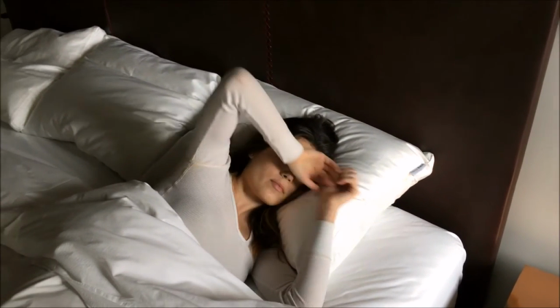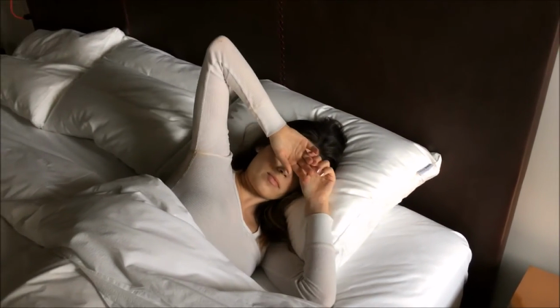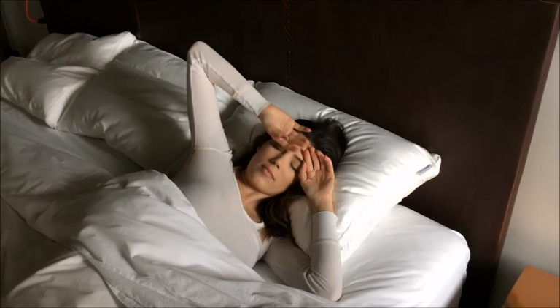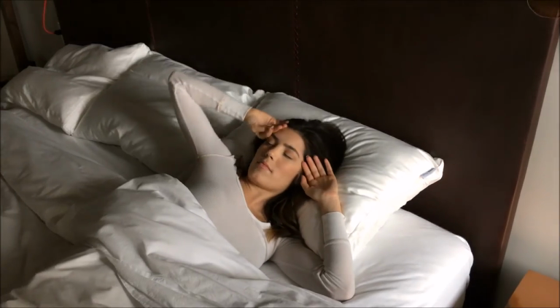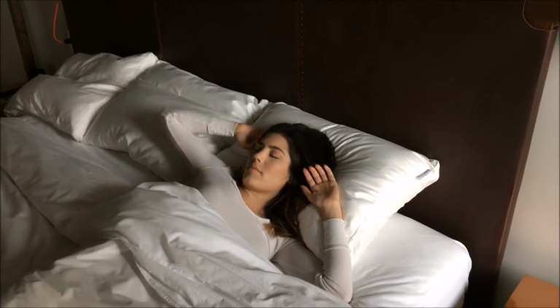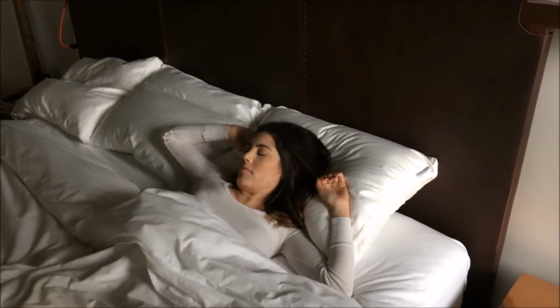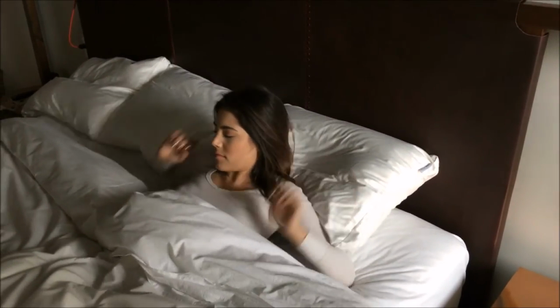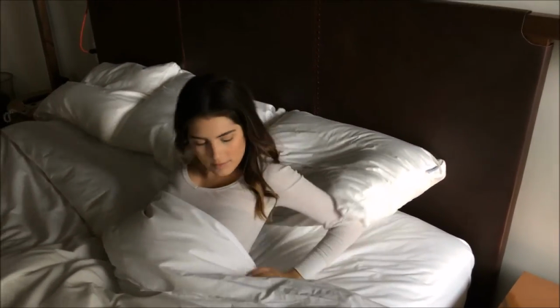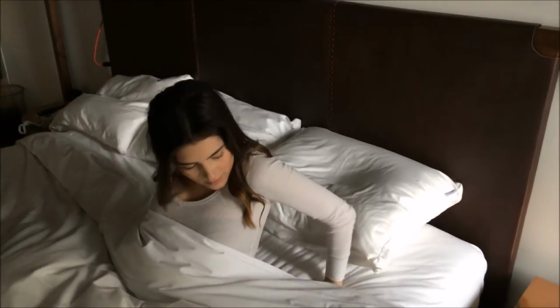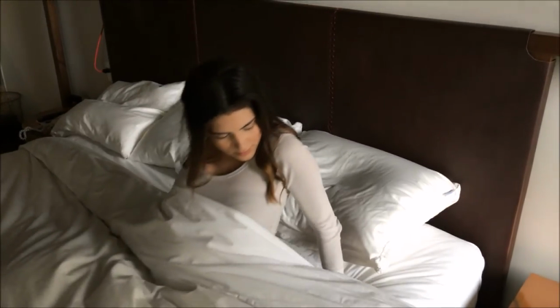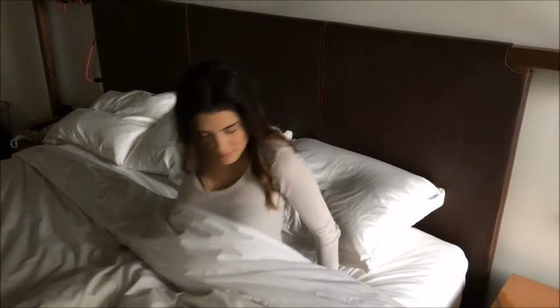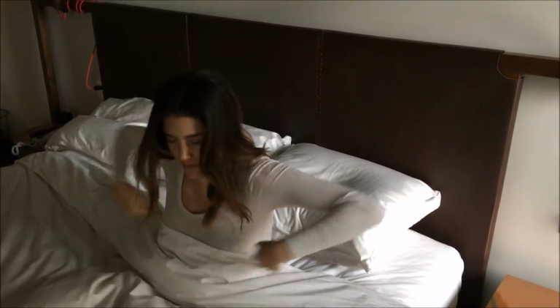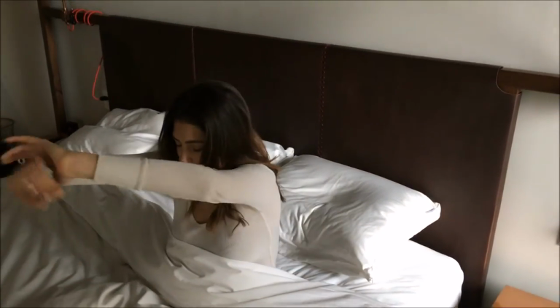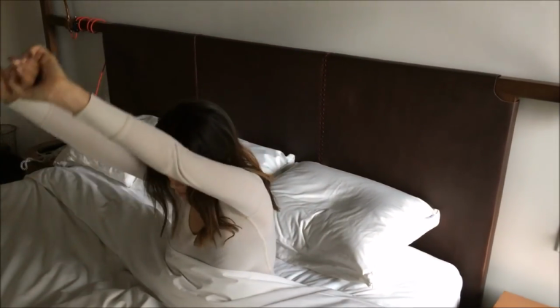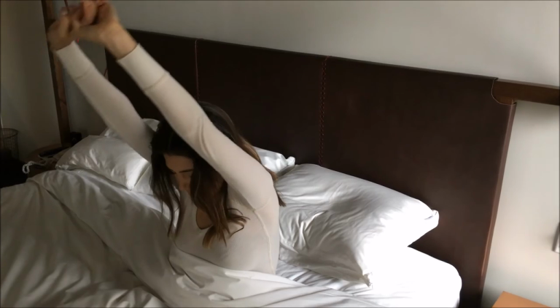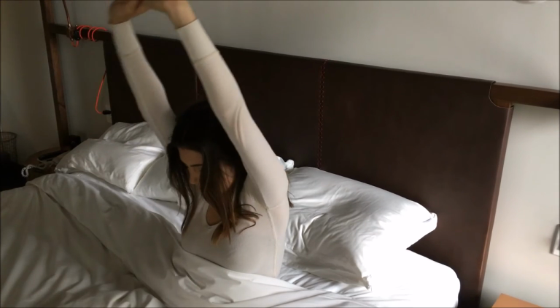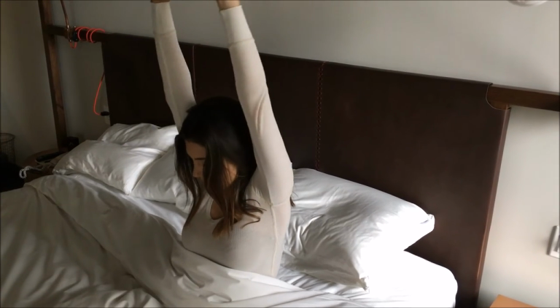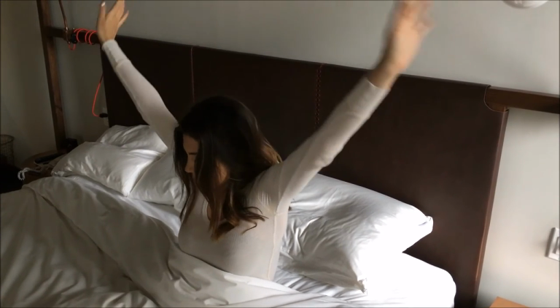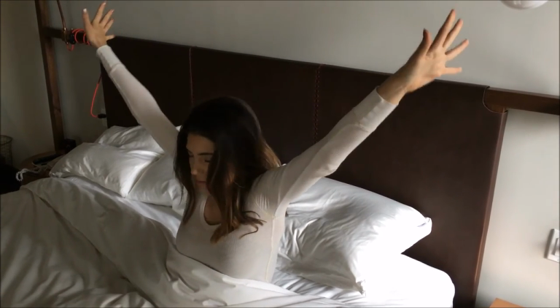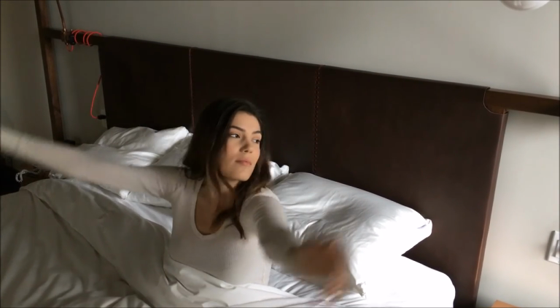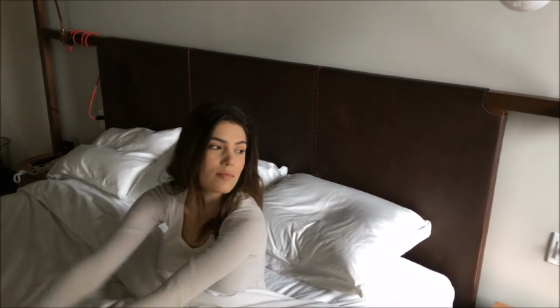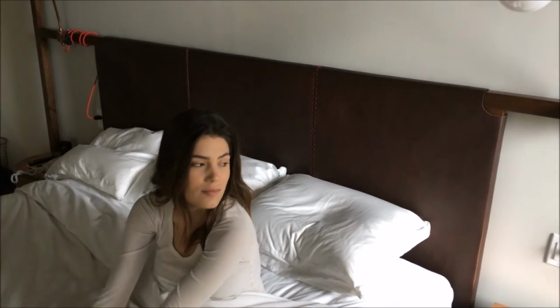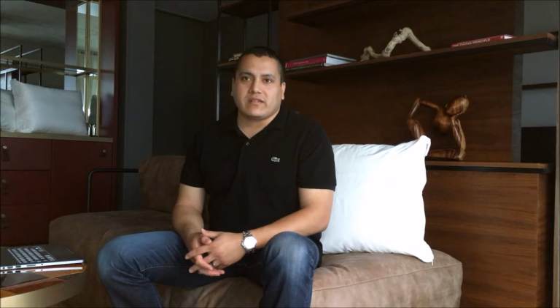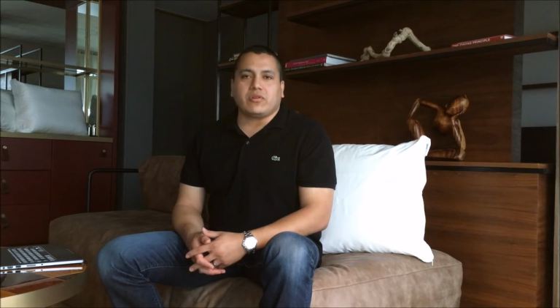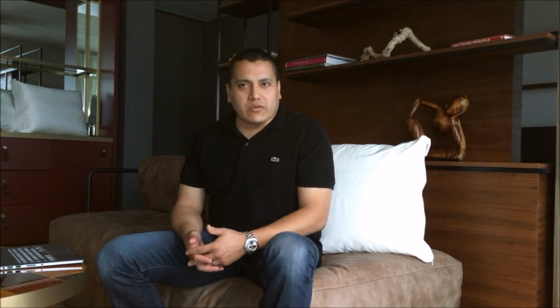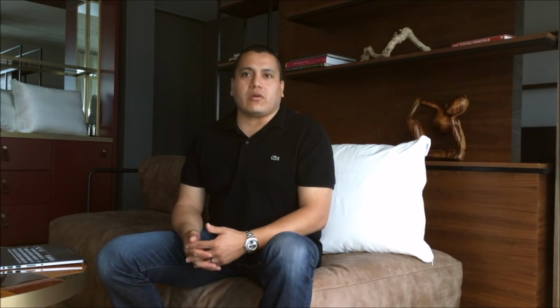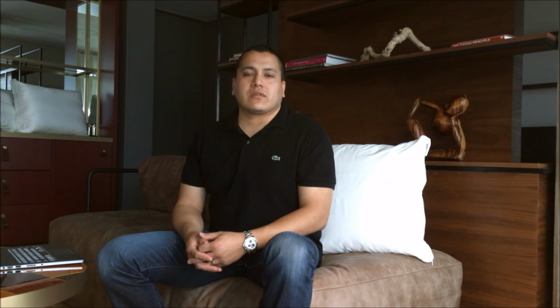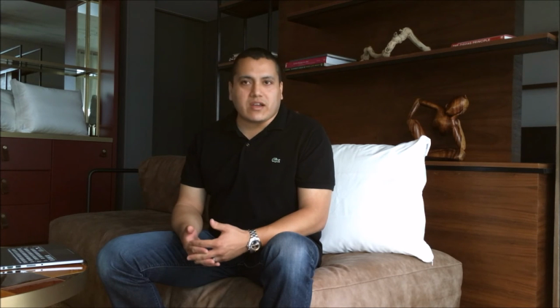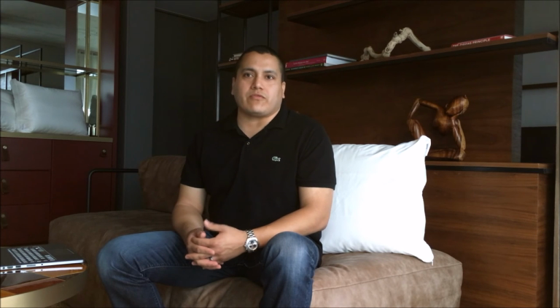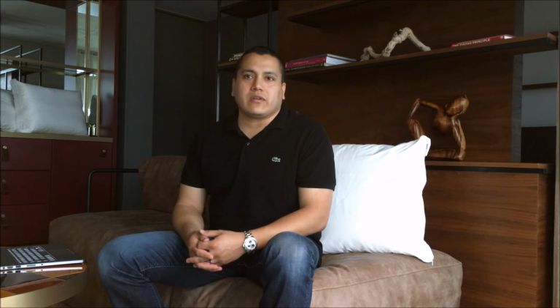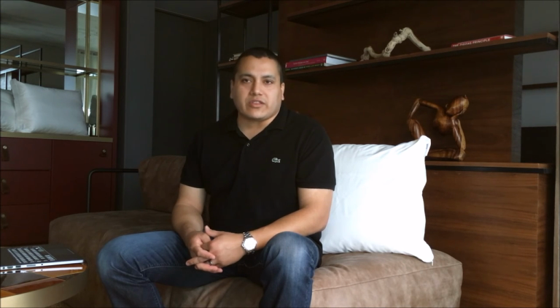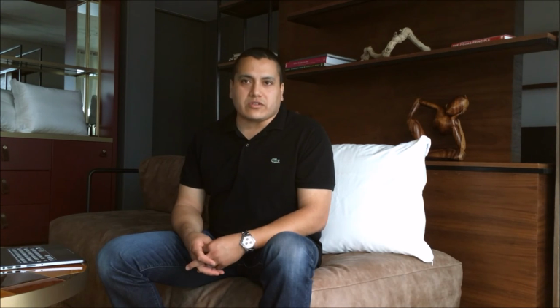Sleep is about more than just the number of hours you spend laying on a mattress. It's about the quality of rest that you get while you're lying there. Build a Taylor Rest pillow, customize your comfort, and get the rest you deserve.